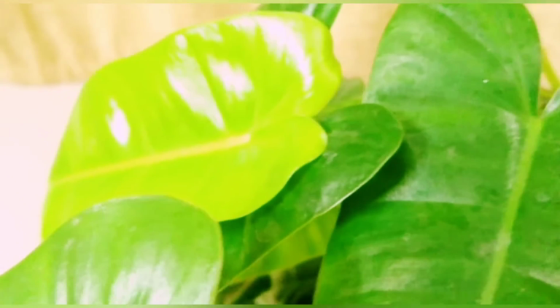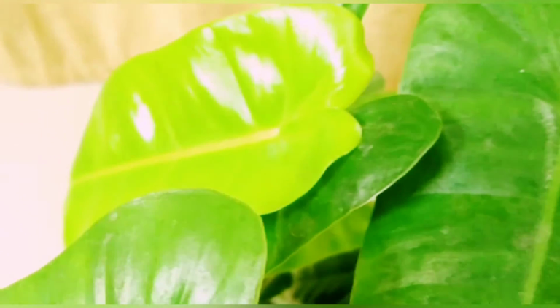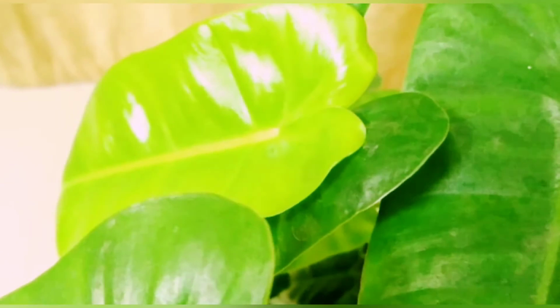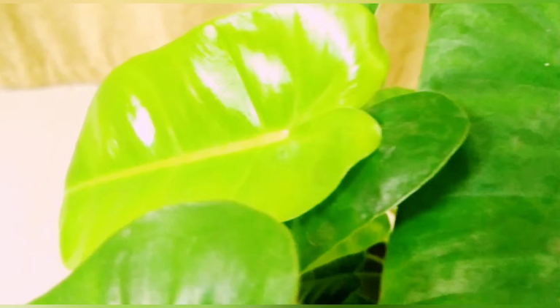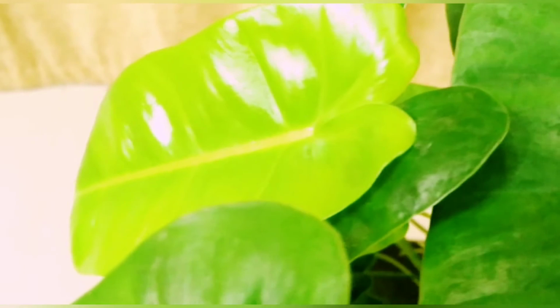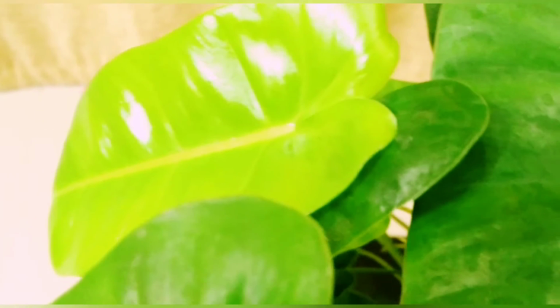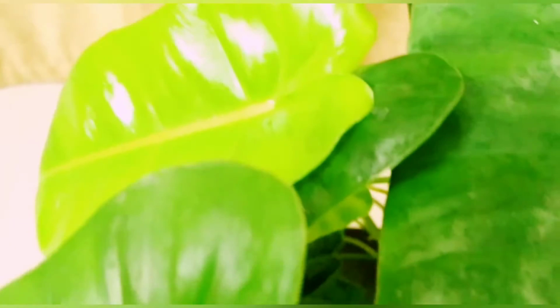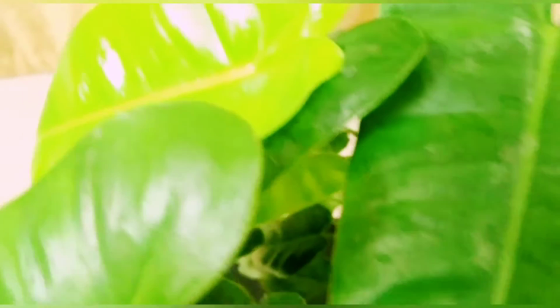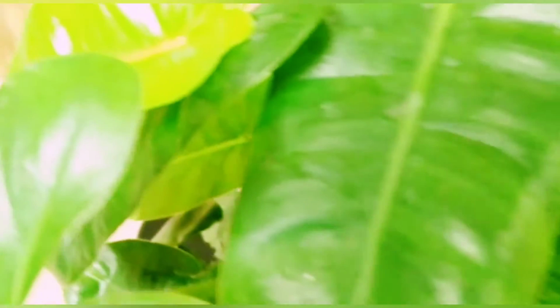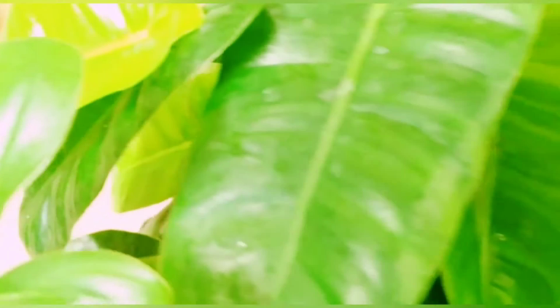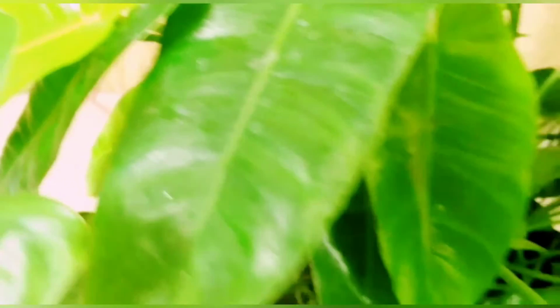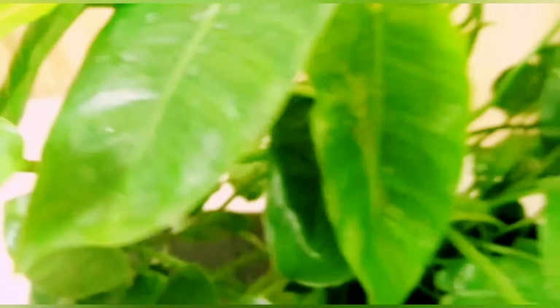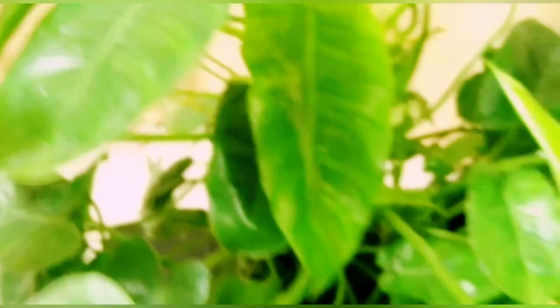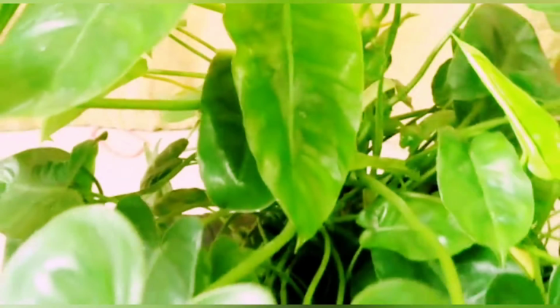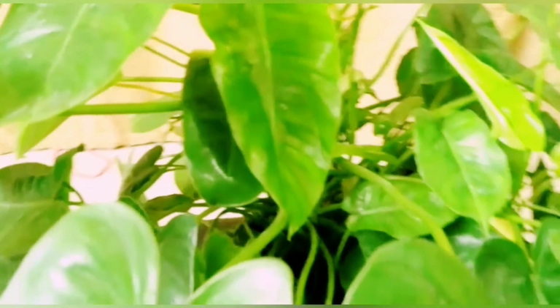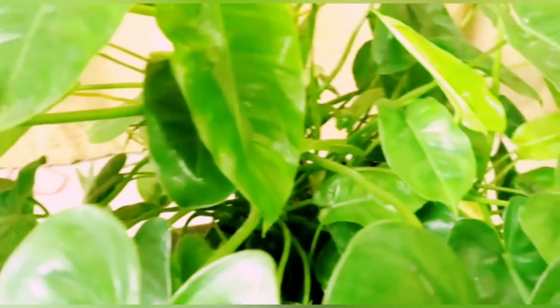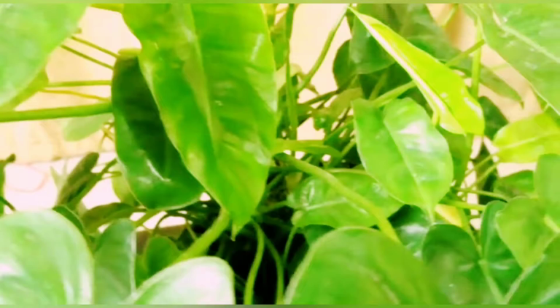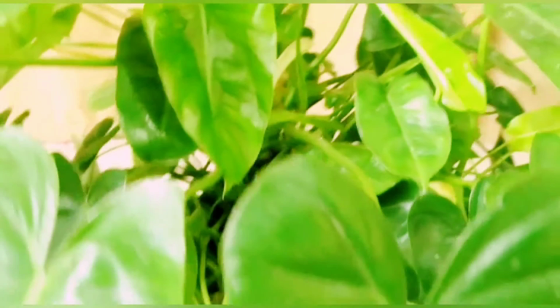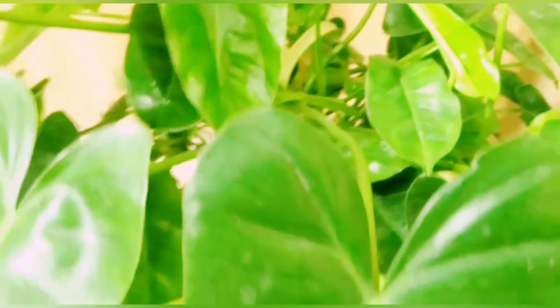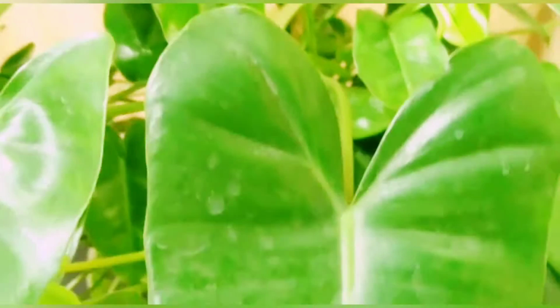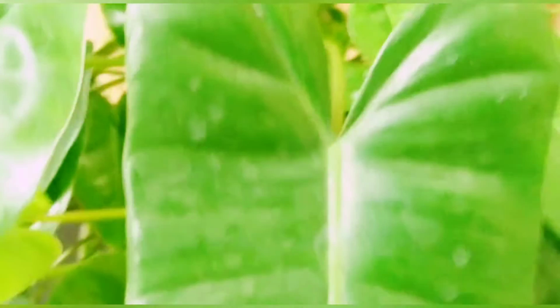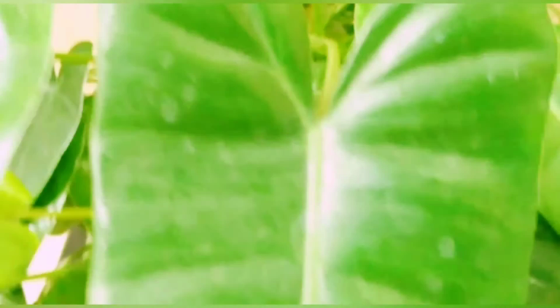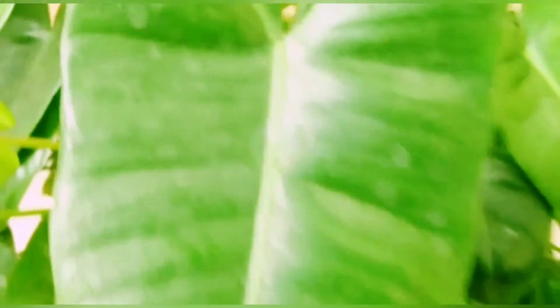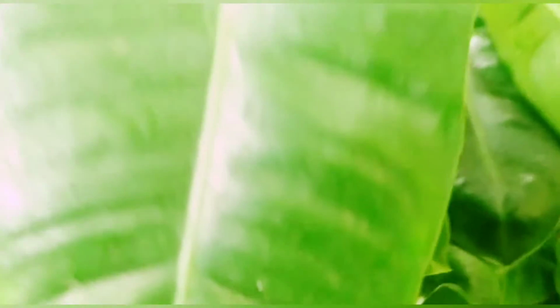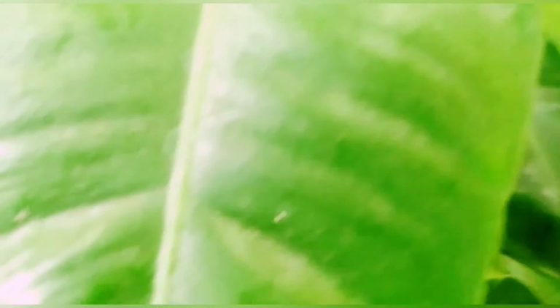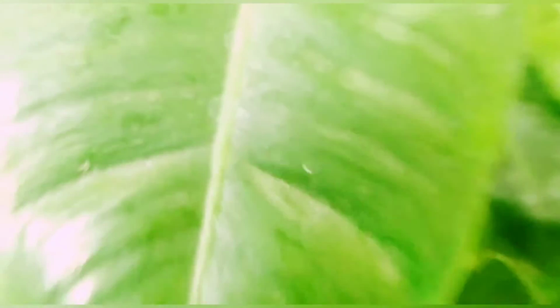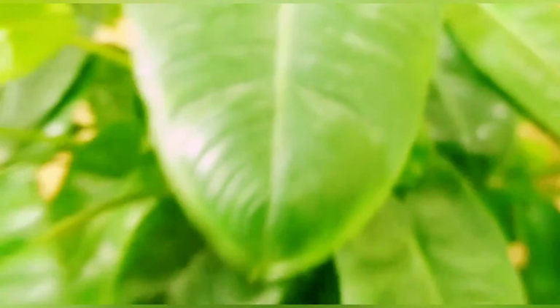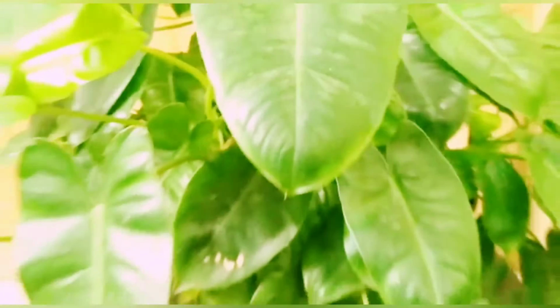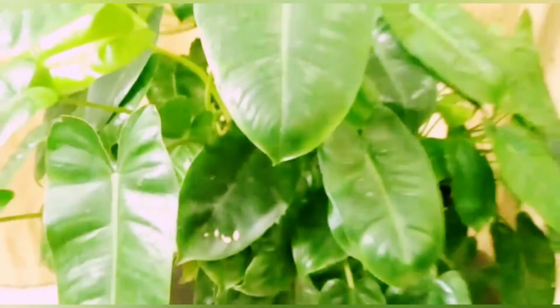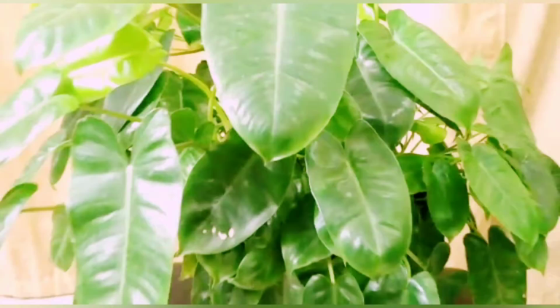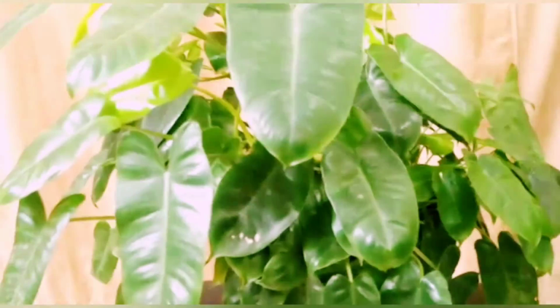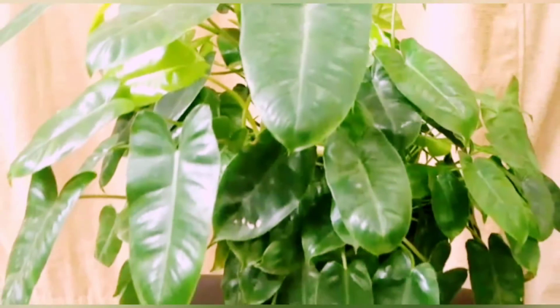This is the Philodendron Pearl Marks plant. We have four species of Philodendrons. Today I want to share how we can grow a healthy, bushy, and vibrant Philodendron plant.